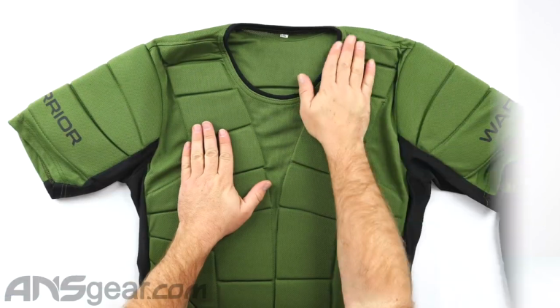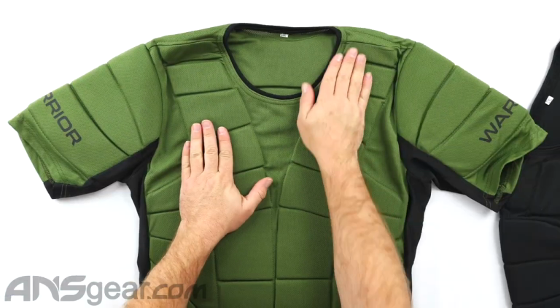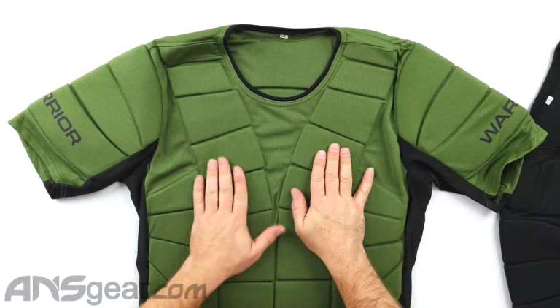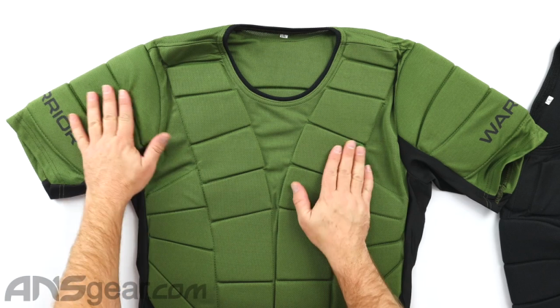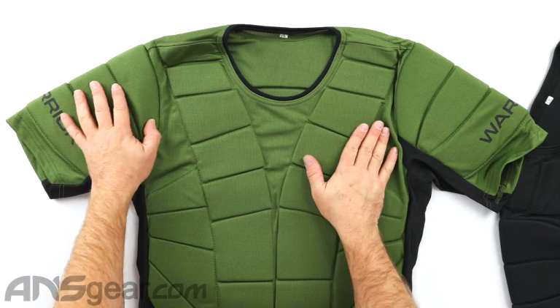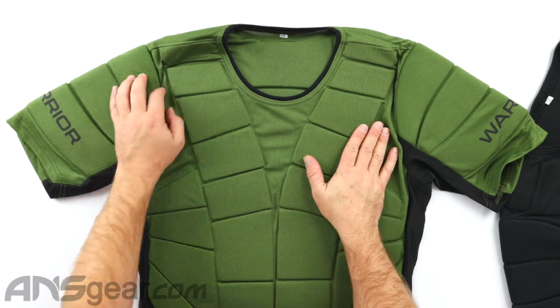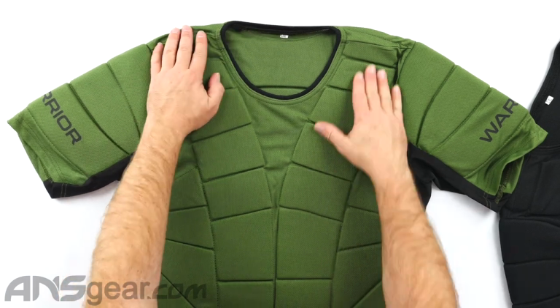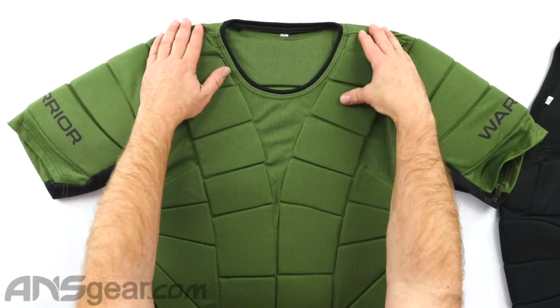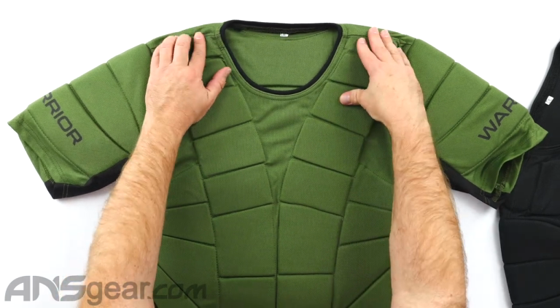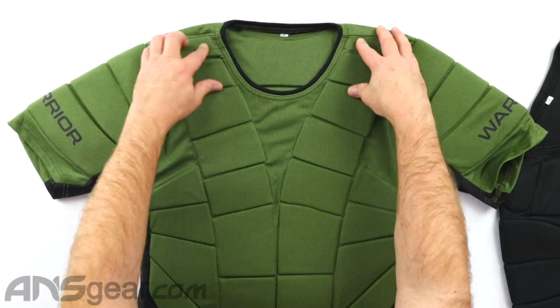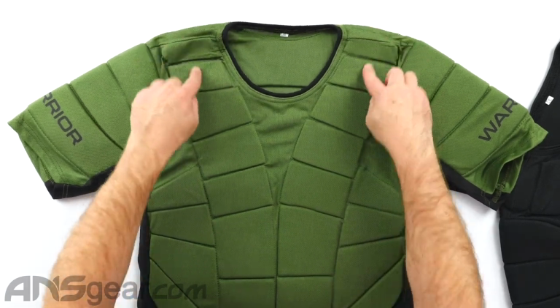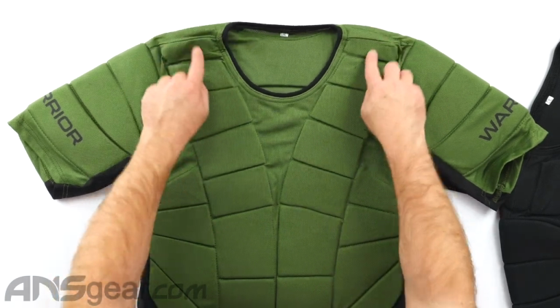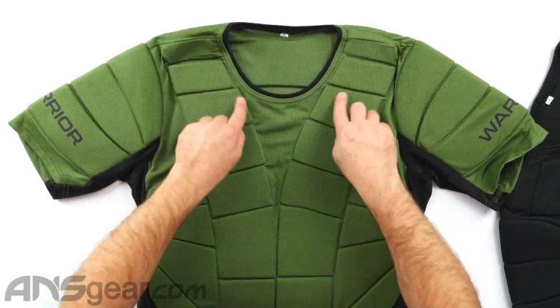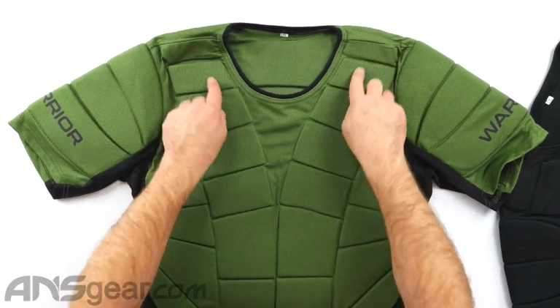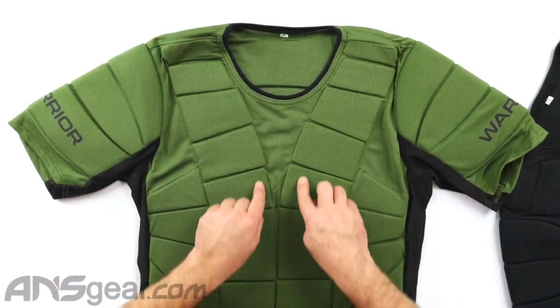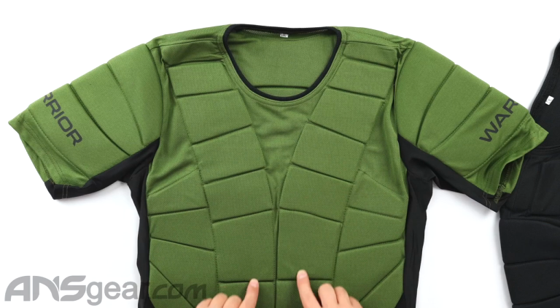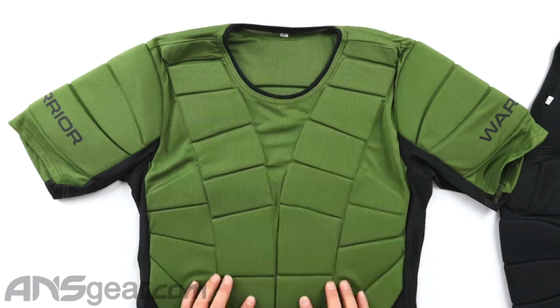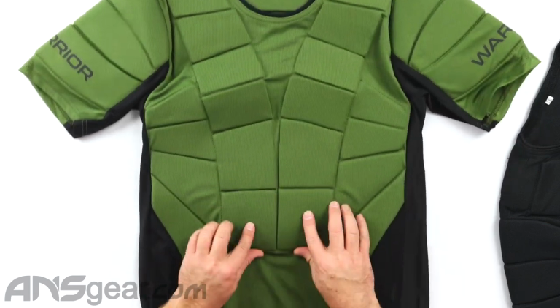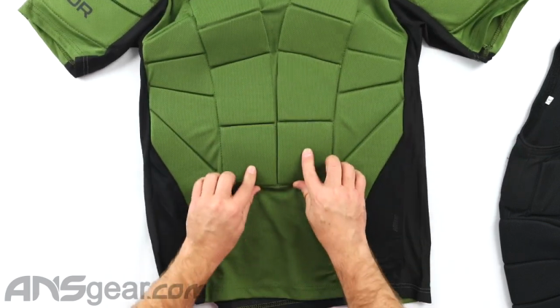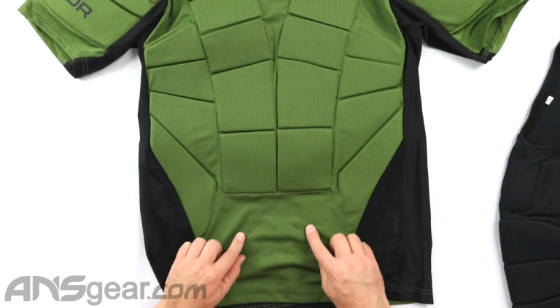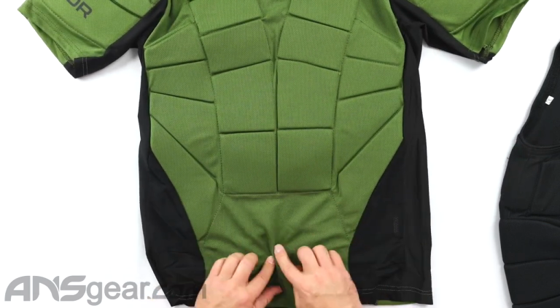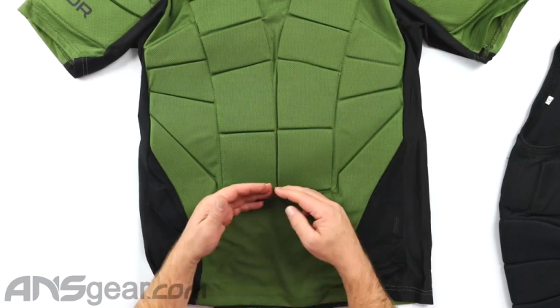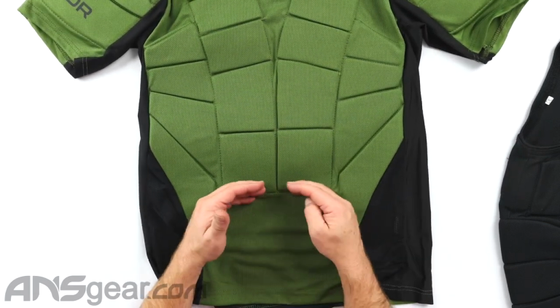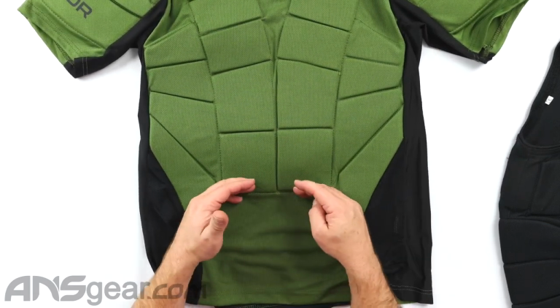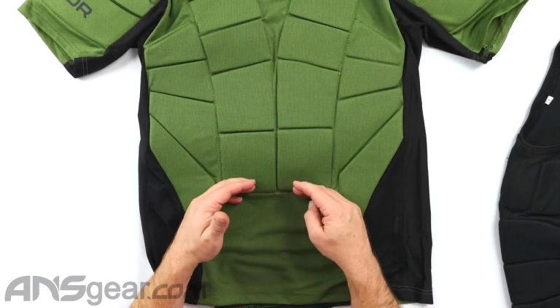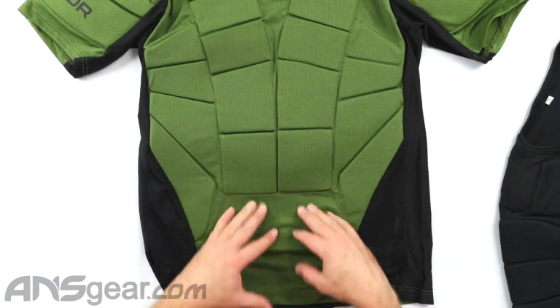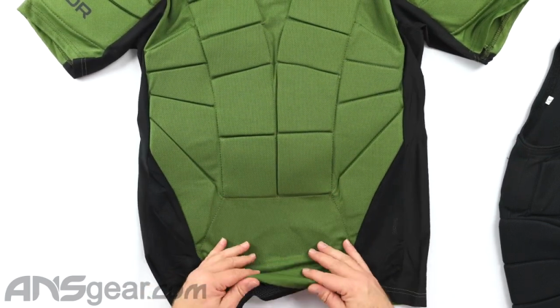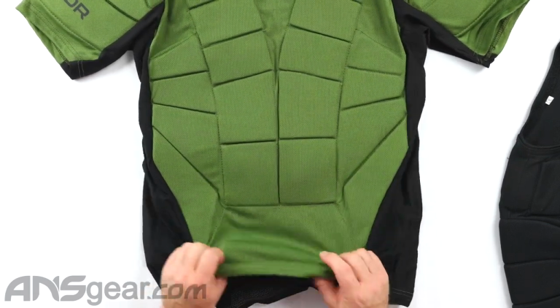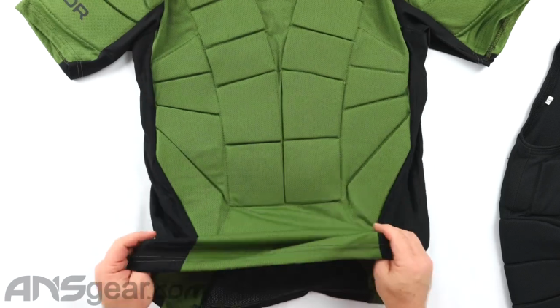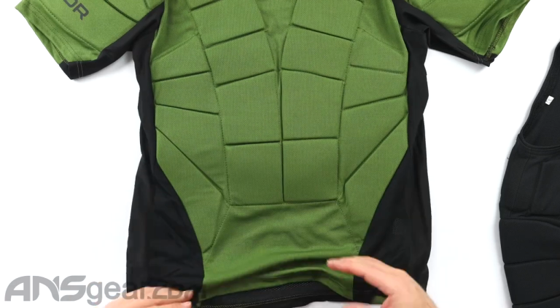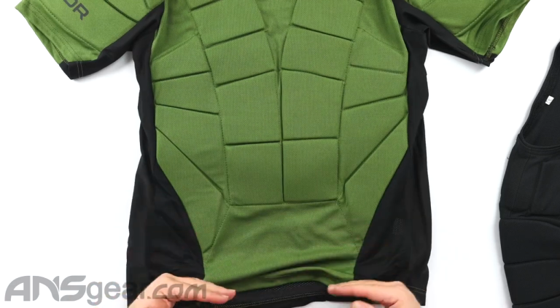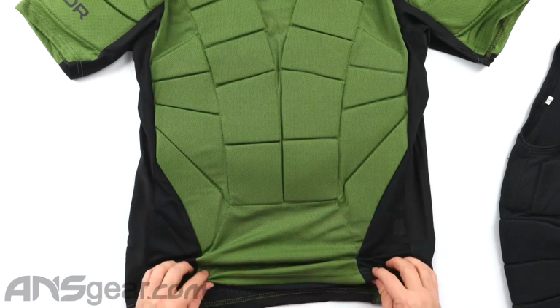Padding-wise, you can see on the chest we've got padding coming up from around the collarbone area all the way down the front of the chest, and then coming down to the waist area. This is going to be a little bit long — it's going to hang down in front of you.